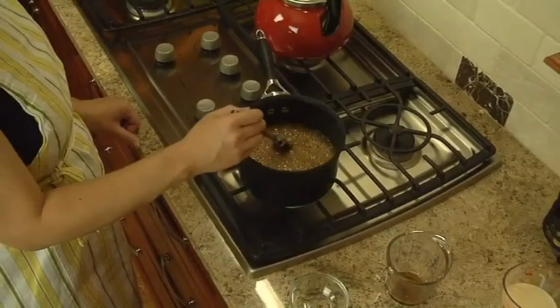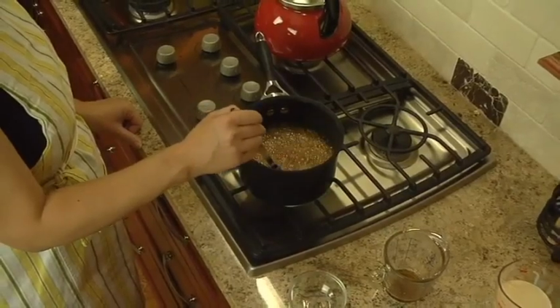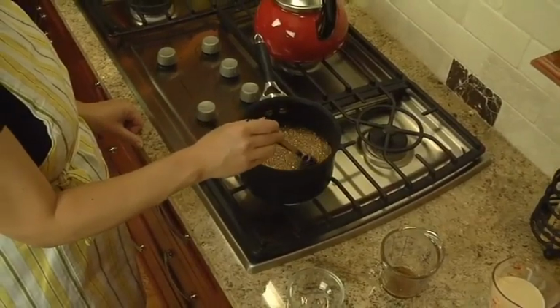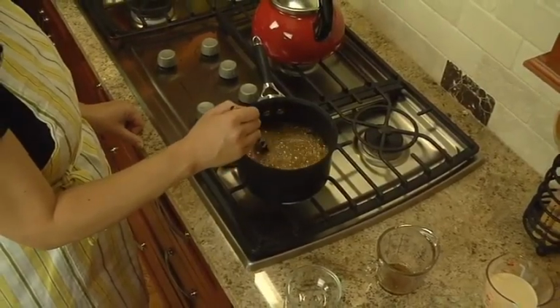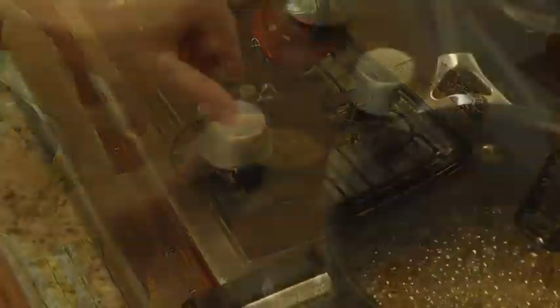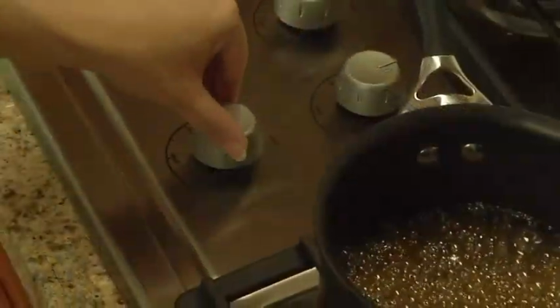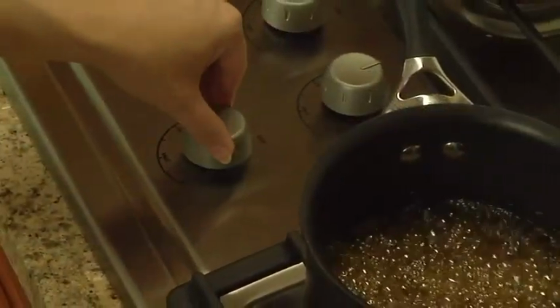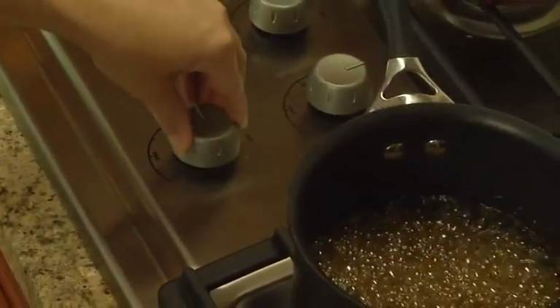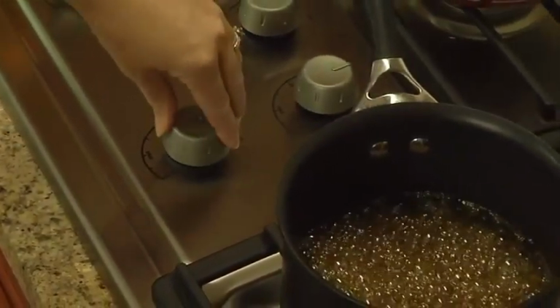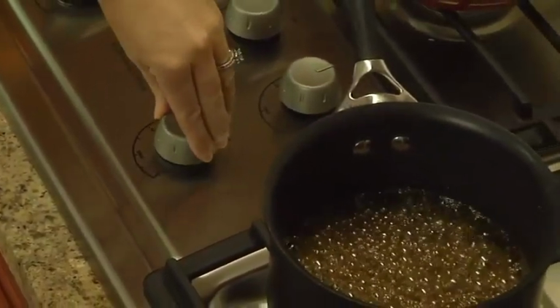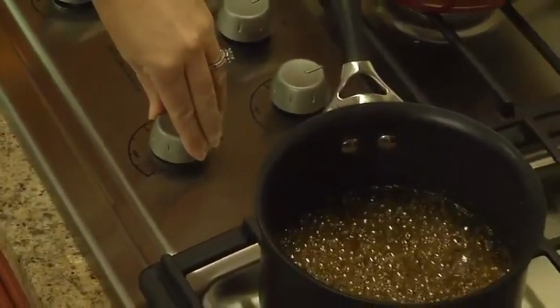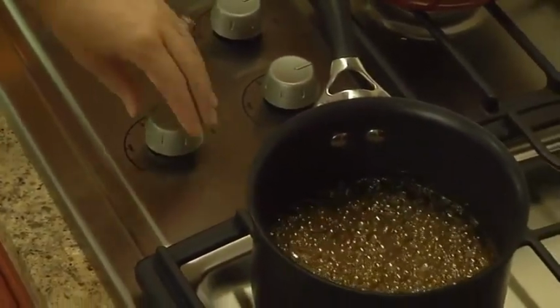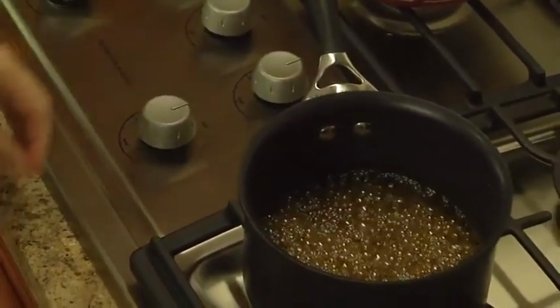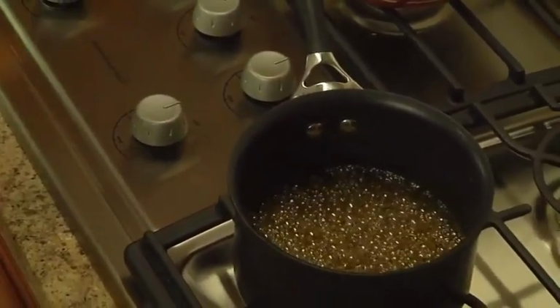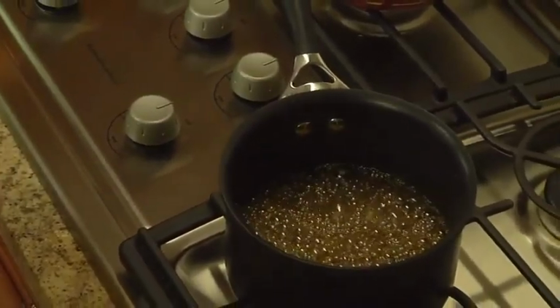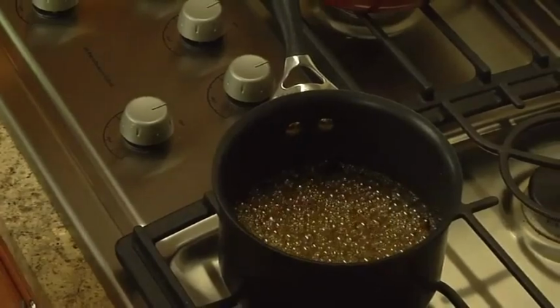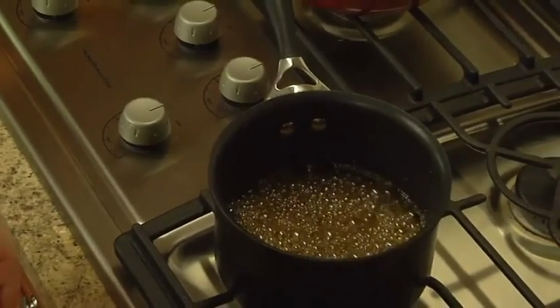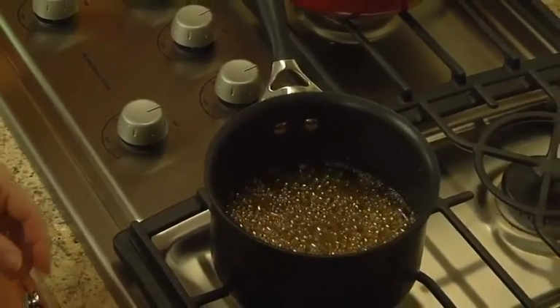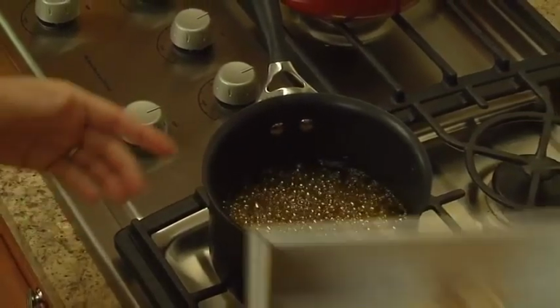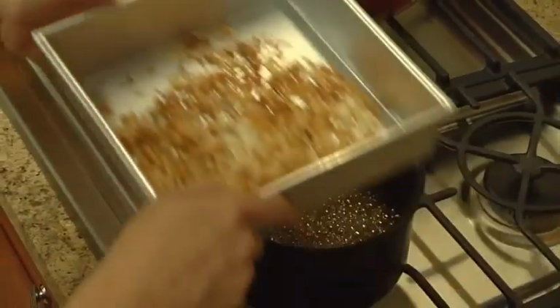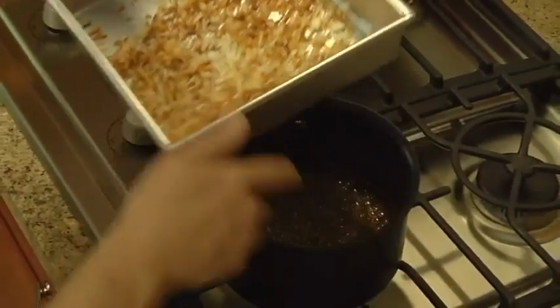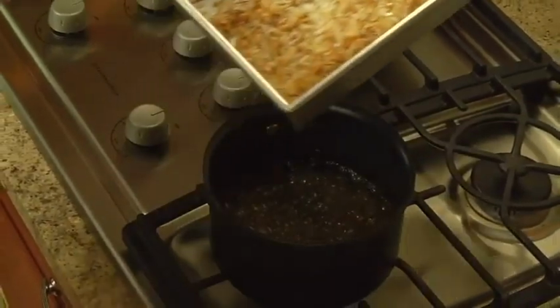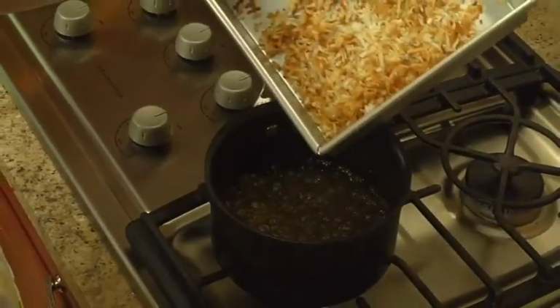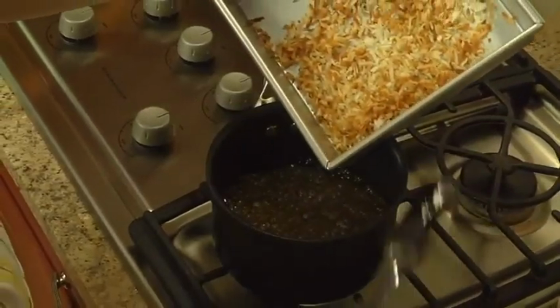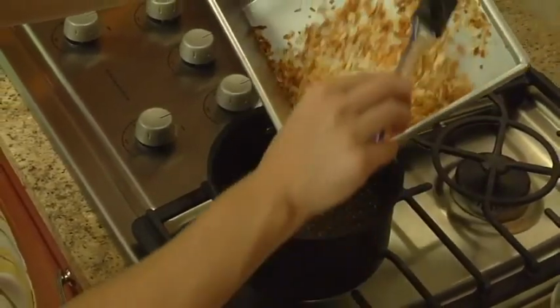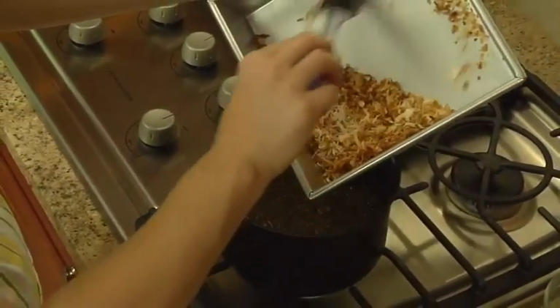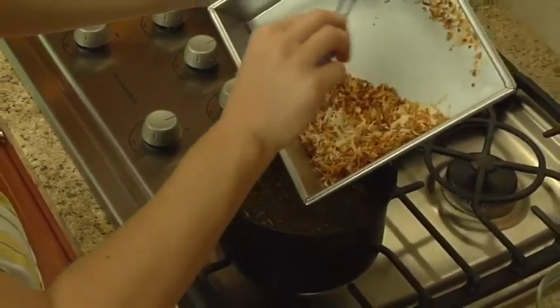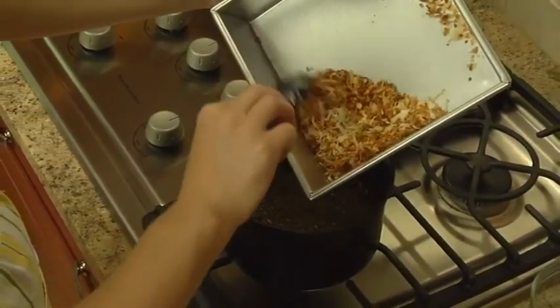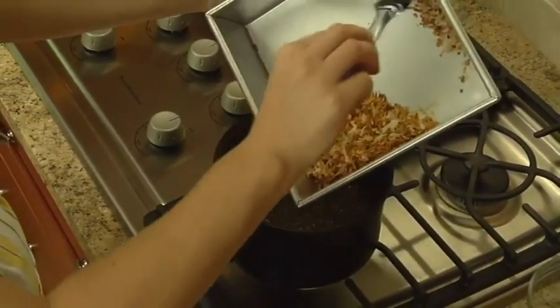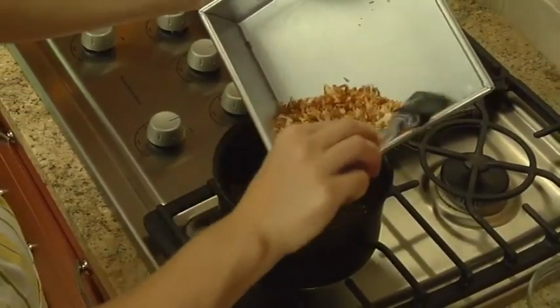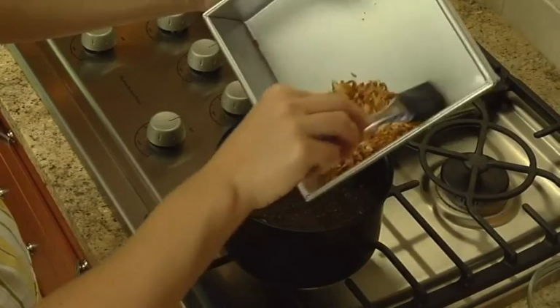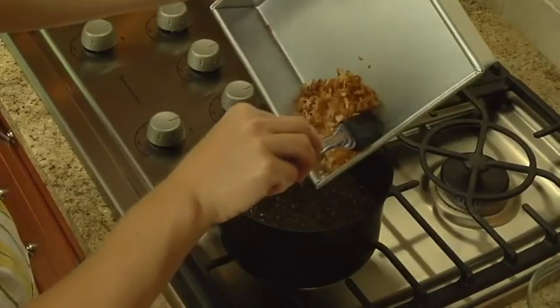Boil for two minutes and then remove from the heat. Stir in the coconut, pecans, and a half cup of evaporated milk.